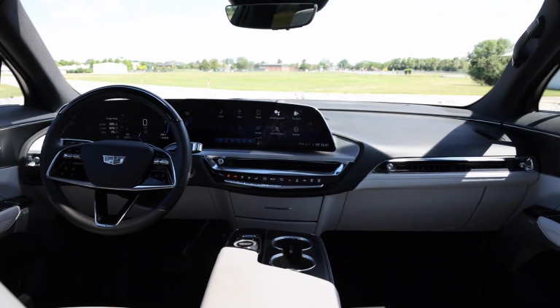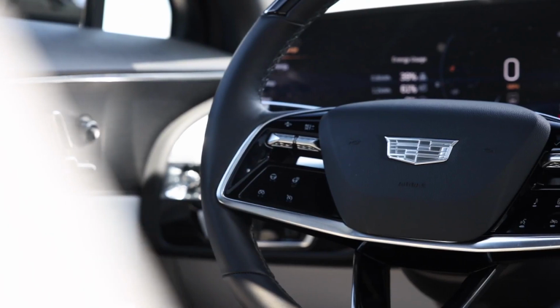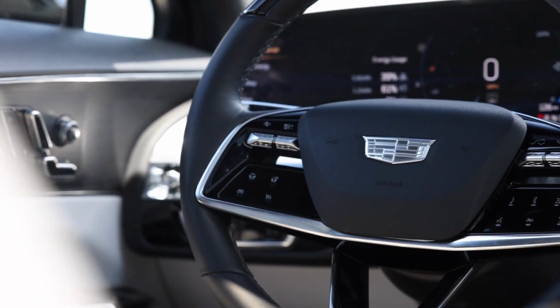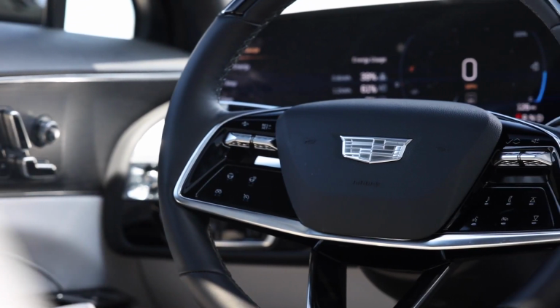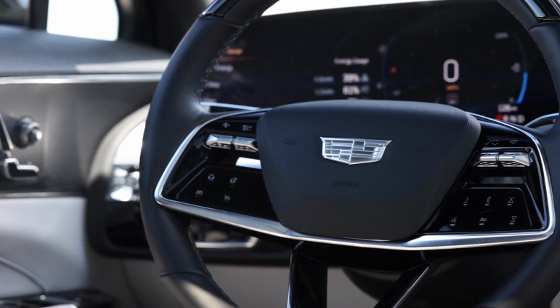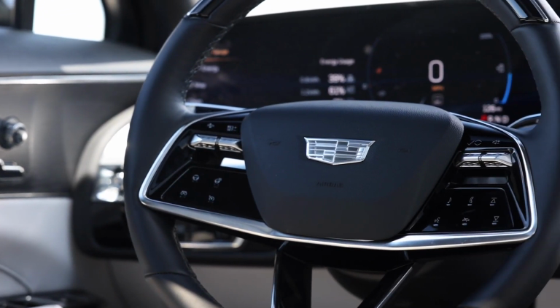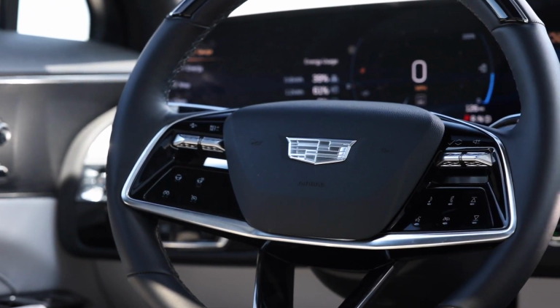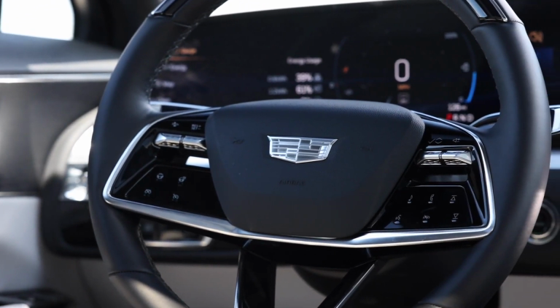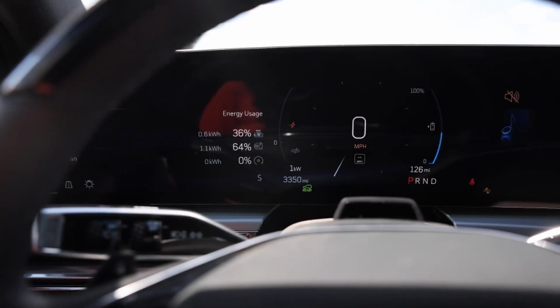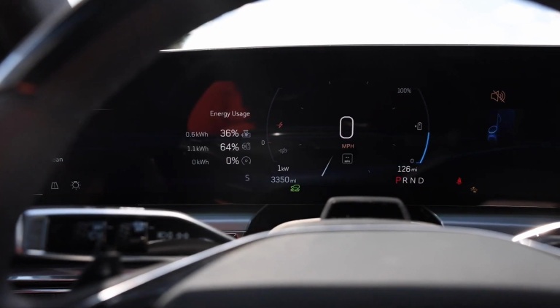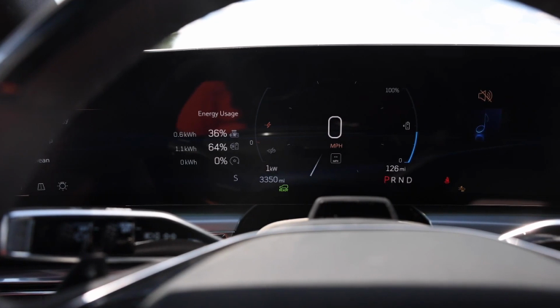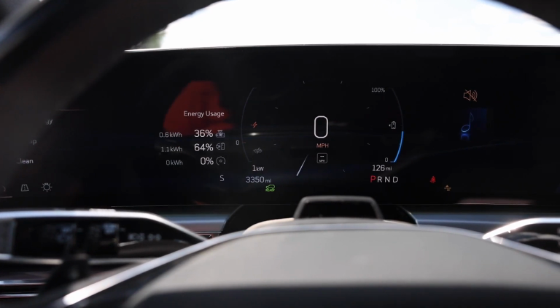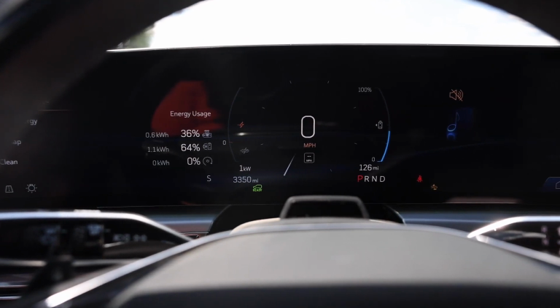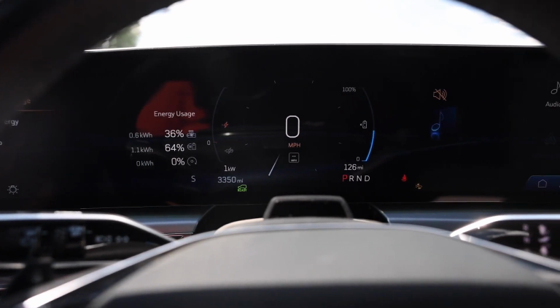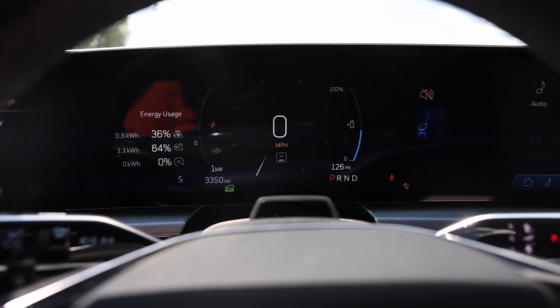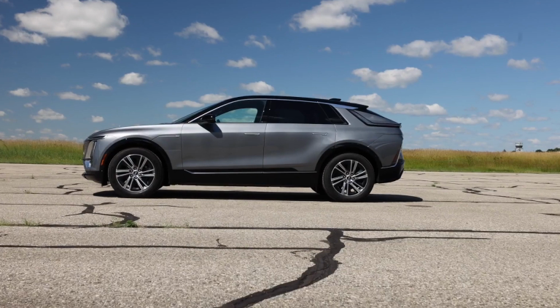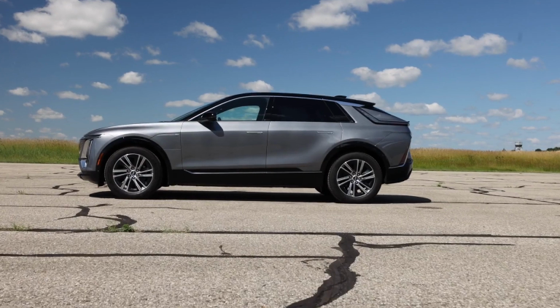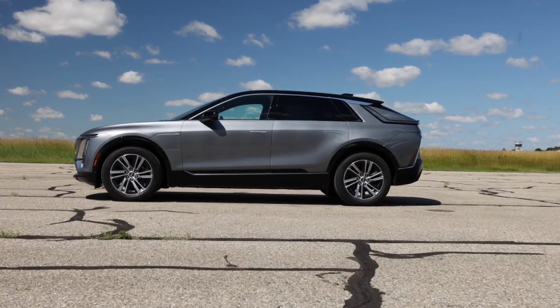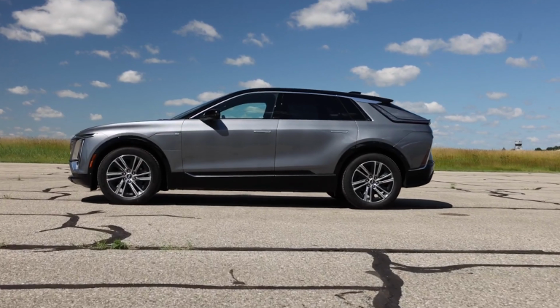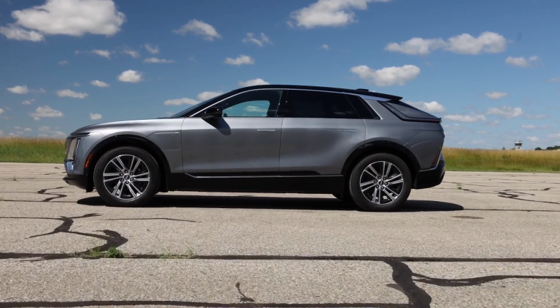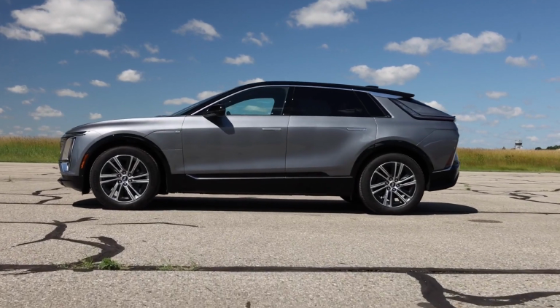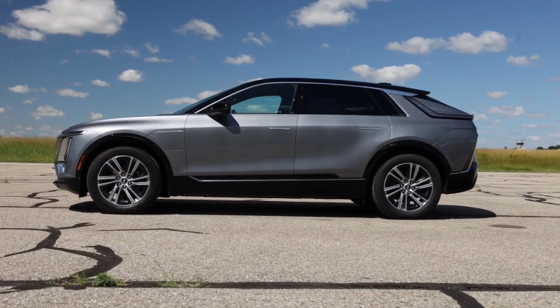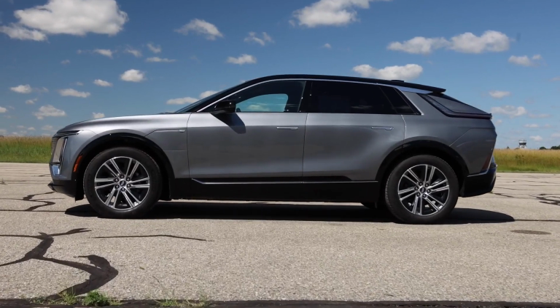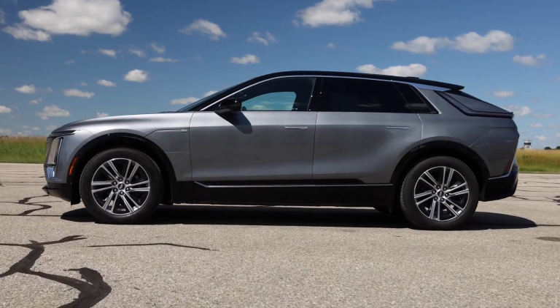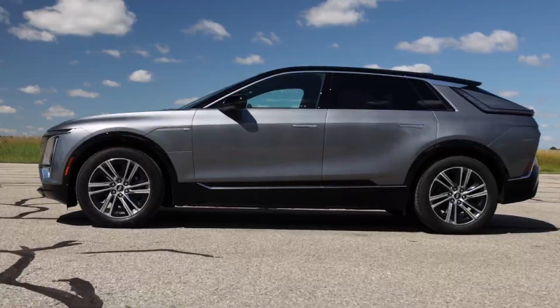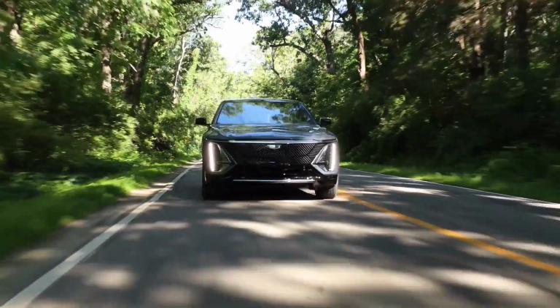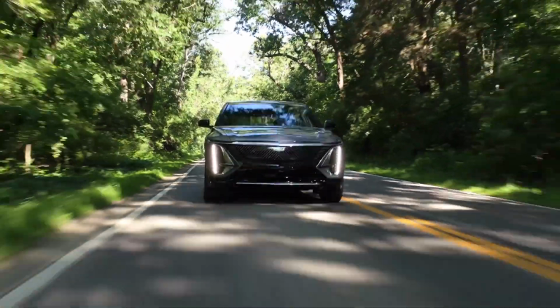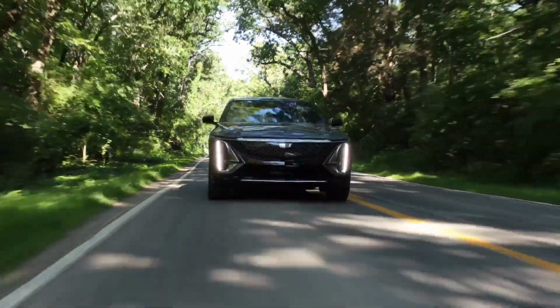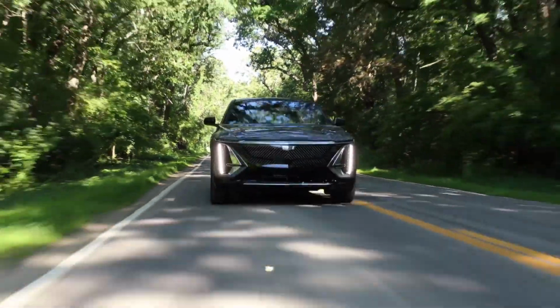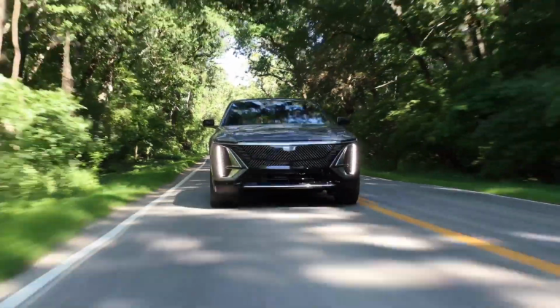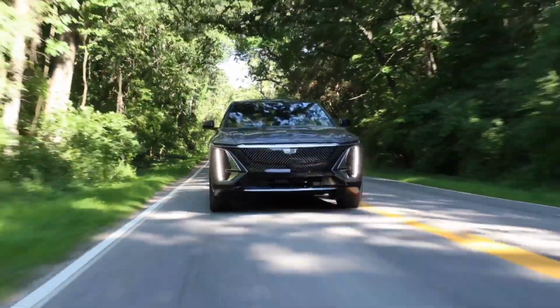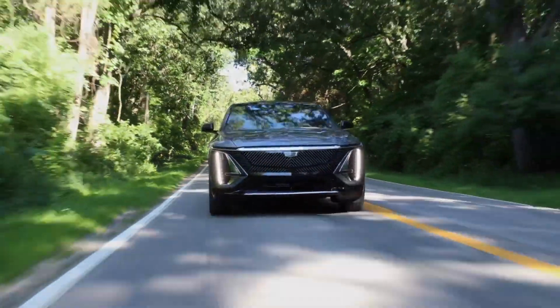Where the Lyriq shines is with its value, boasting an attractive price range between roughly $60,000 and $65,000. That means there's a lot of luxury EV to be had for not a lot of money.